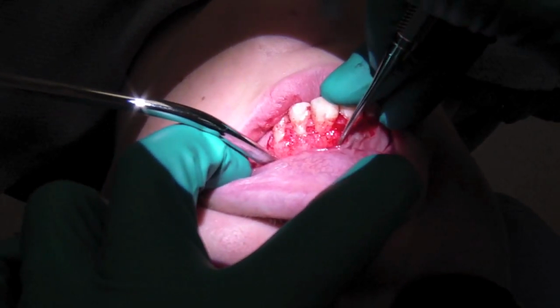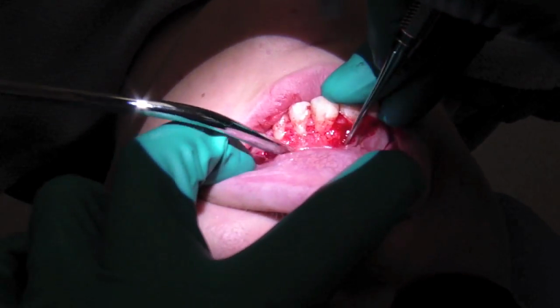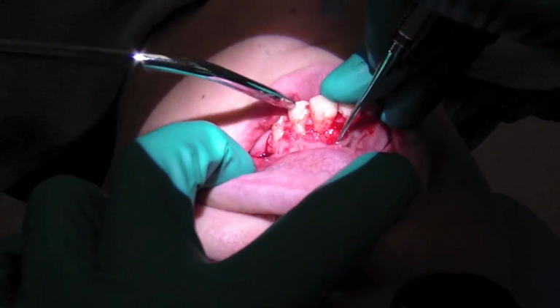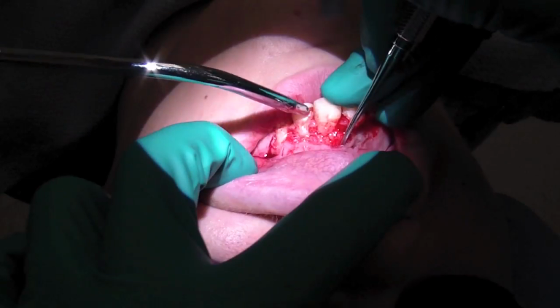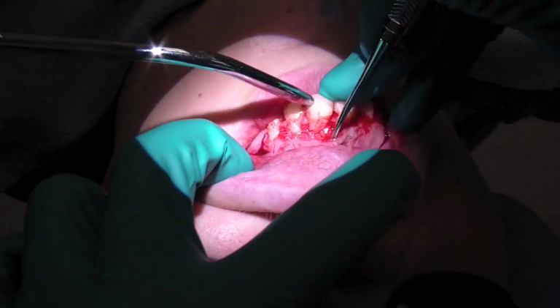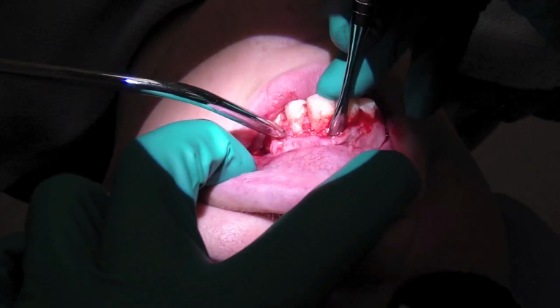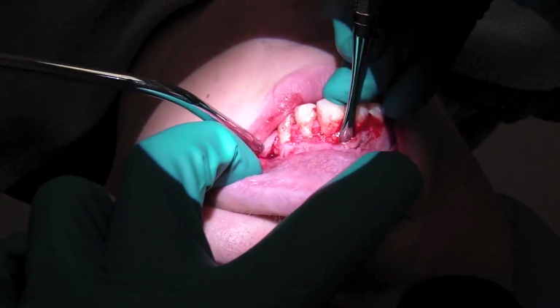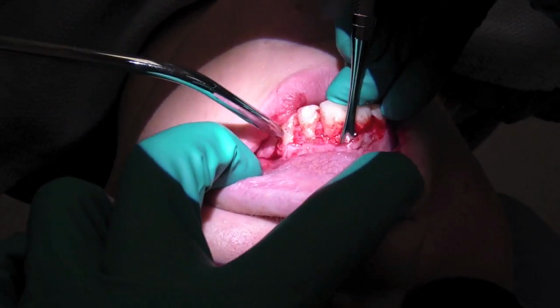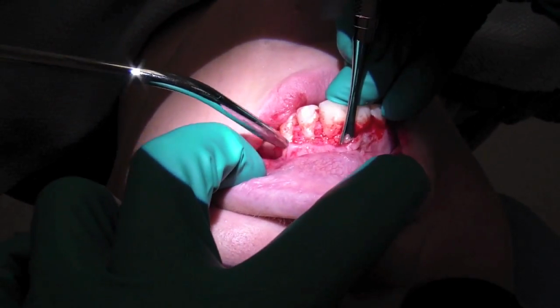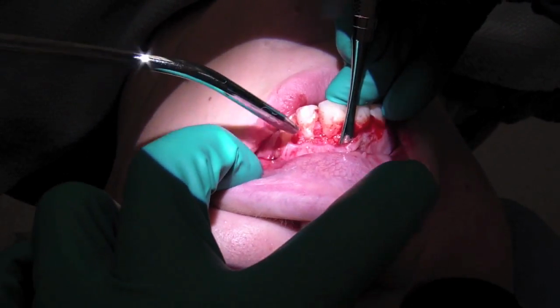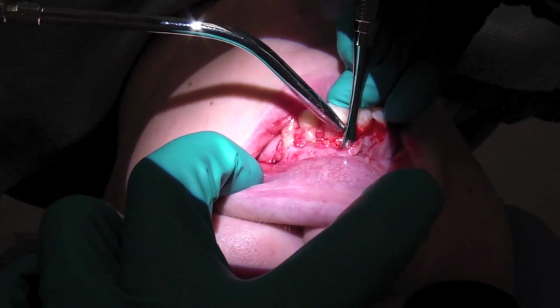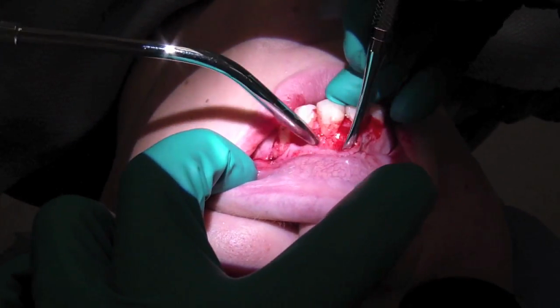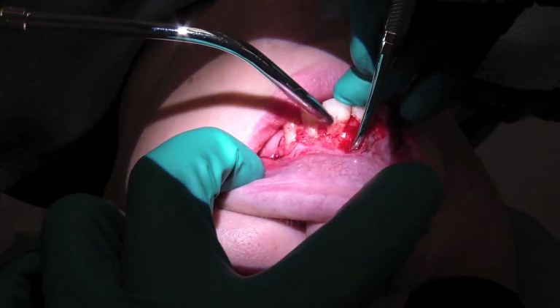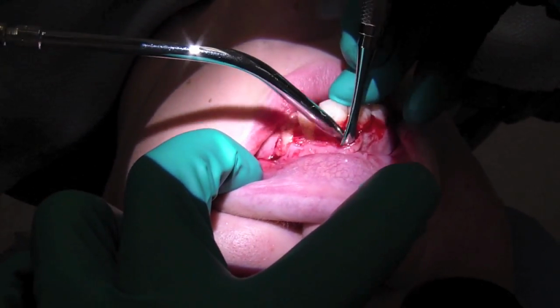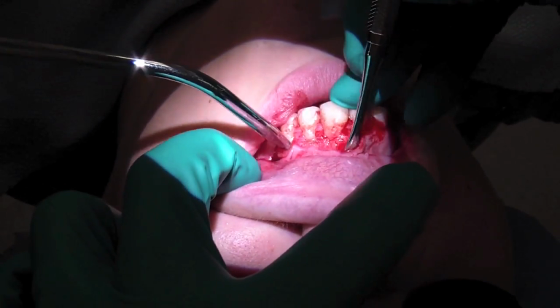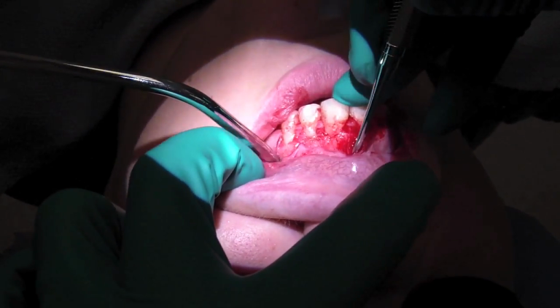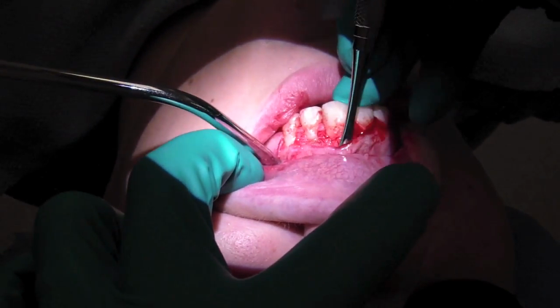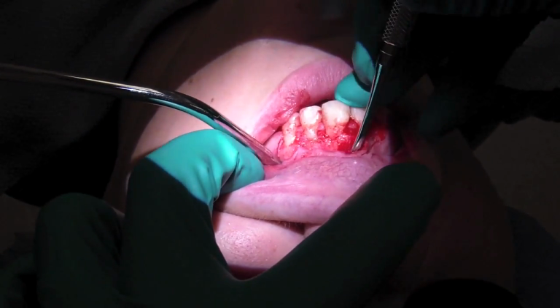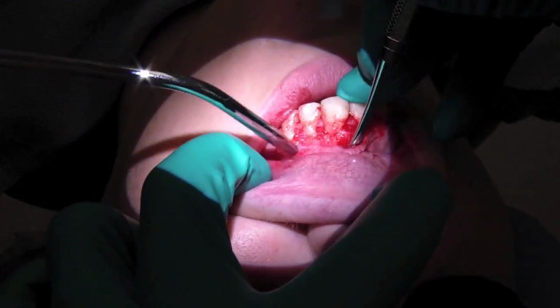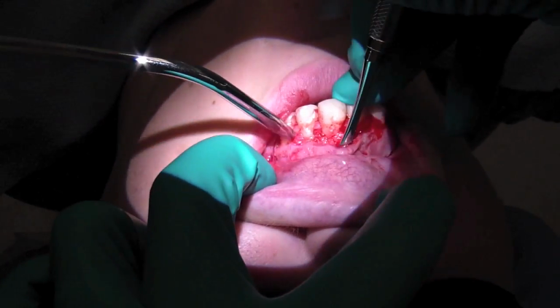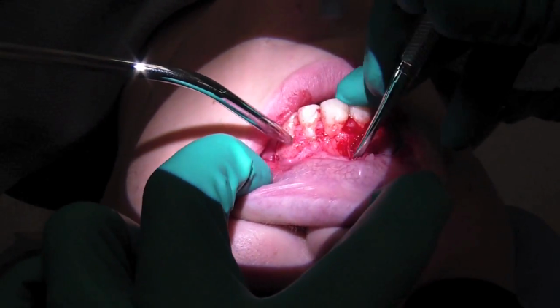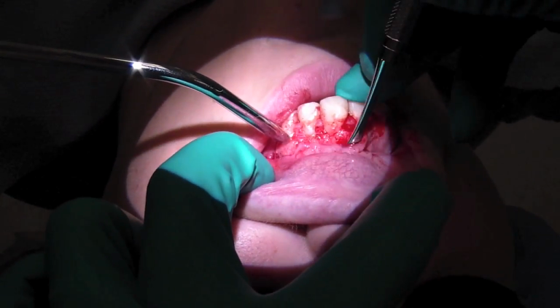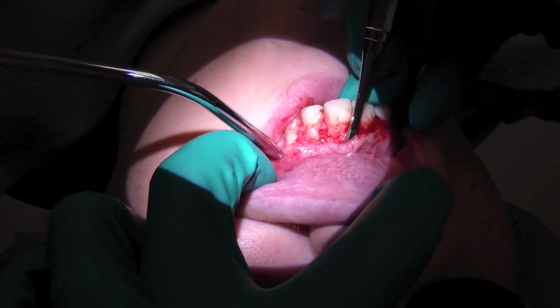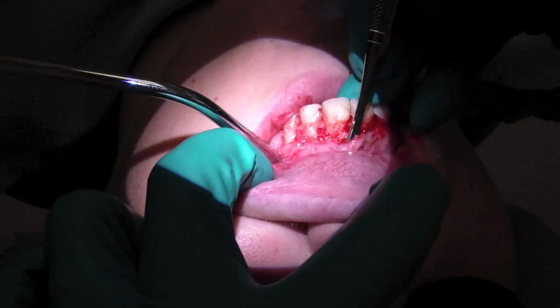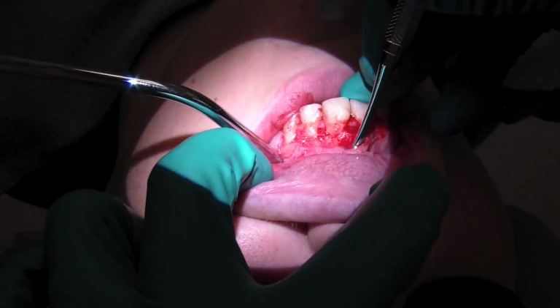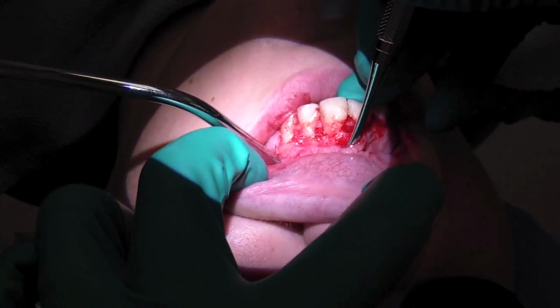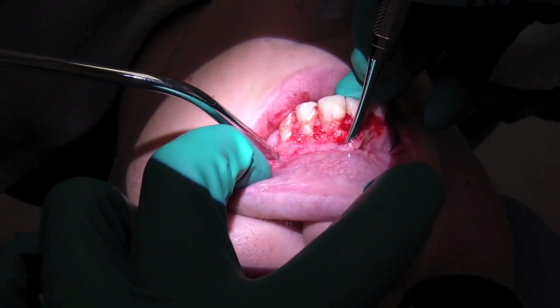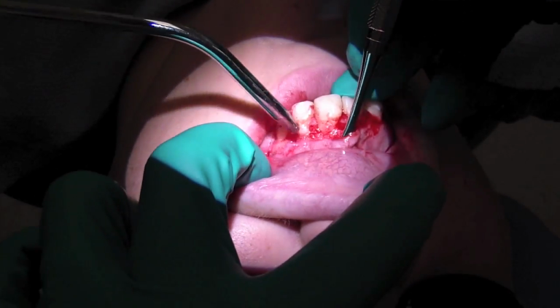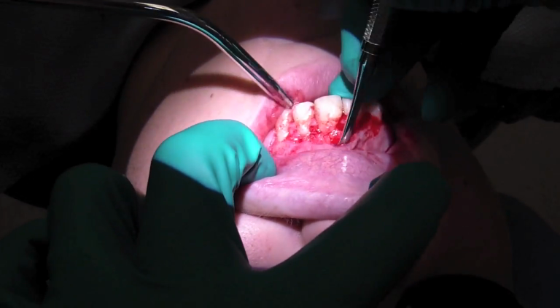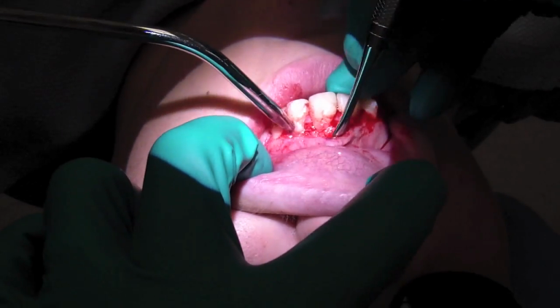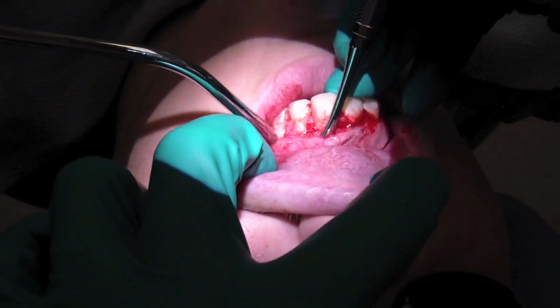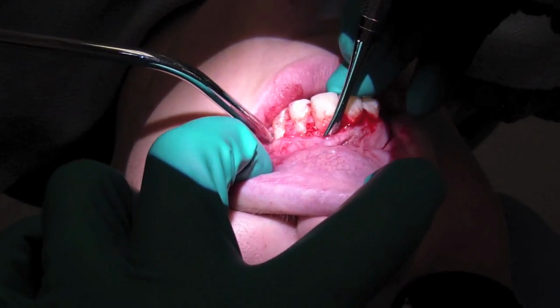She's got a thin biotype, and furthermore, when I'm placing my retractor, make sure there's no tension.